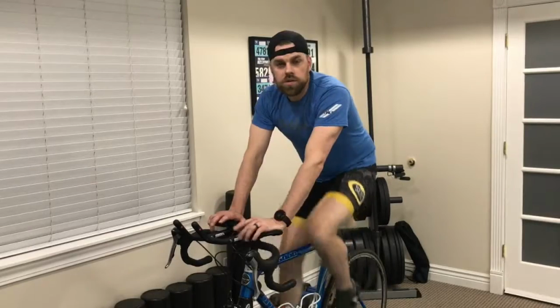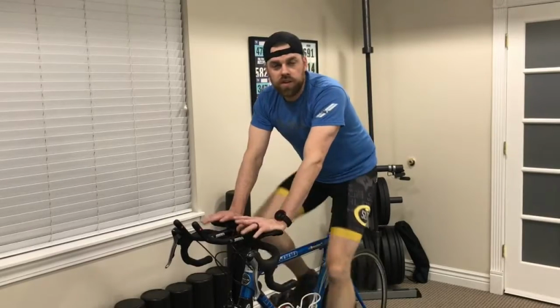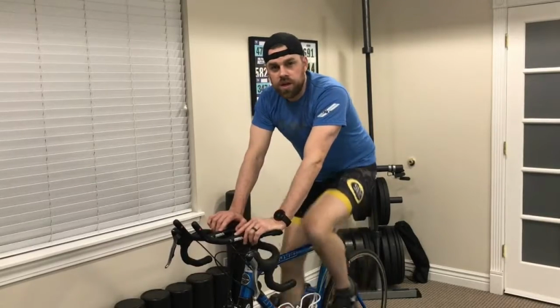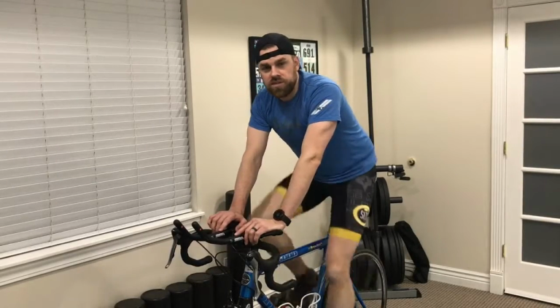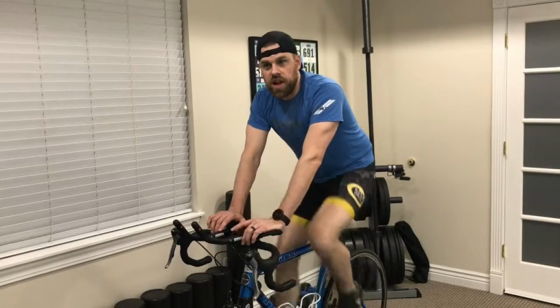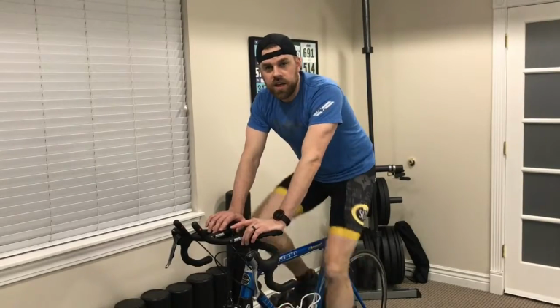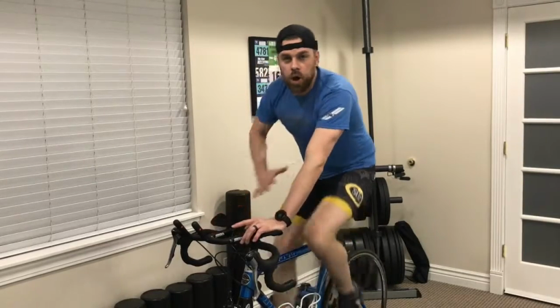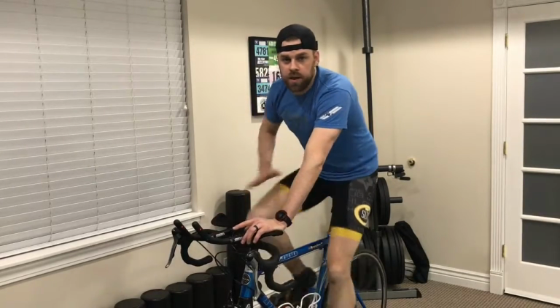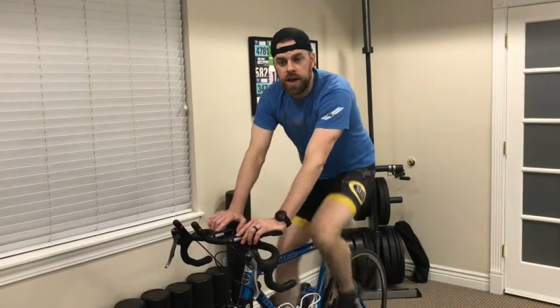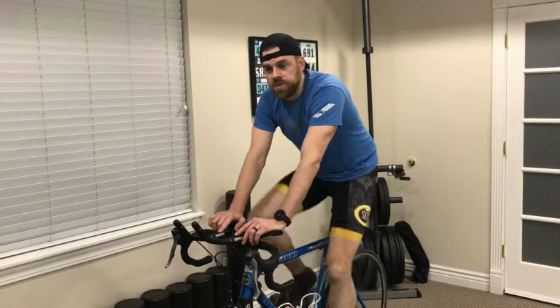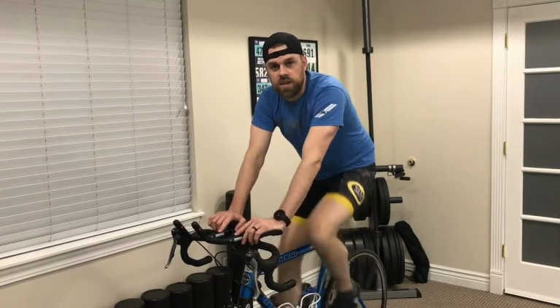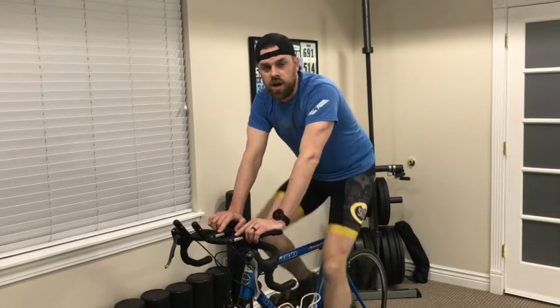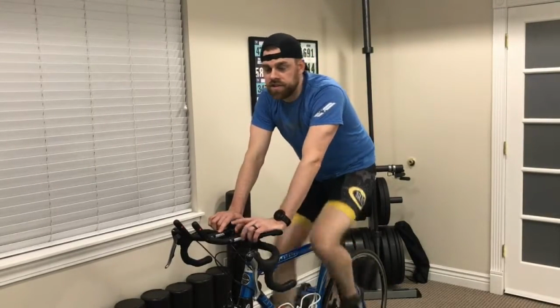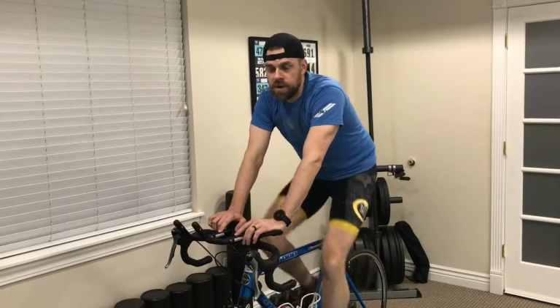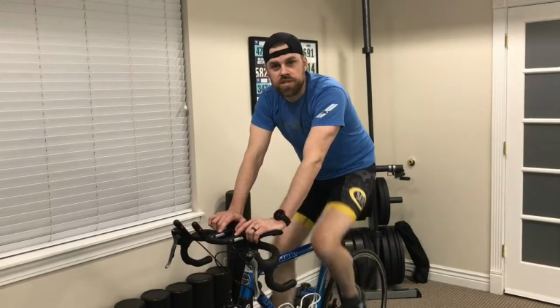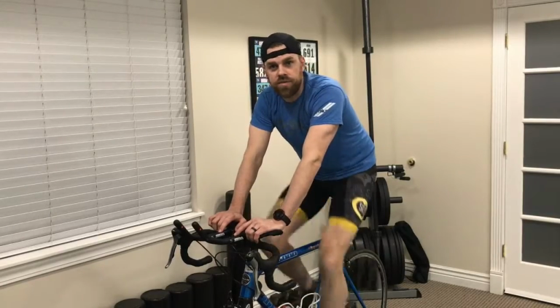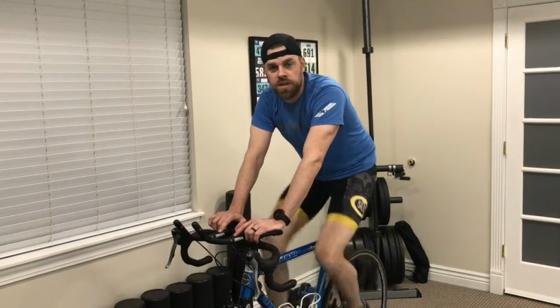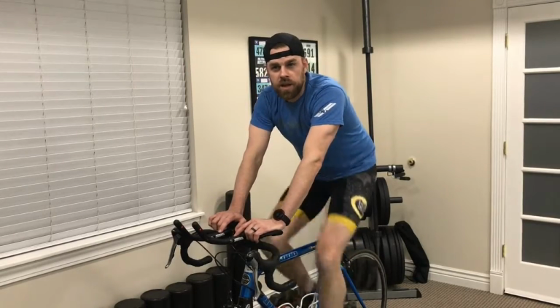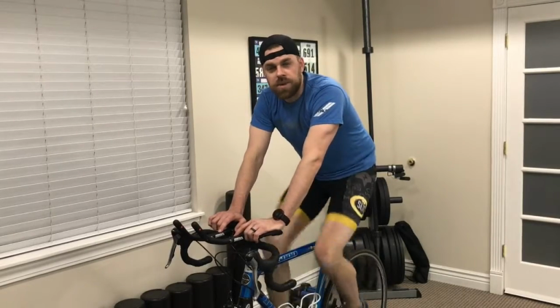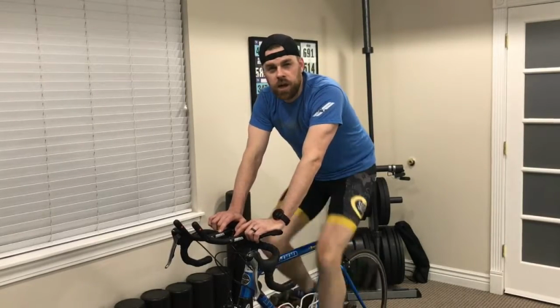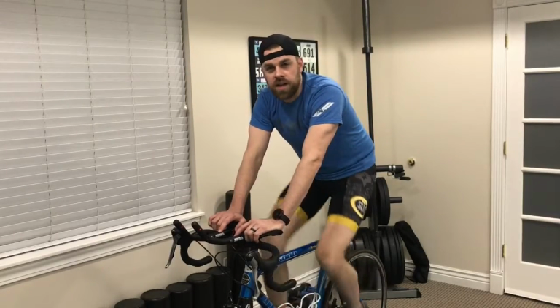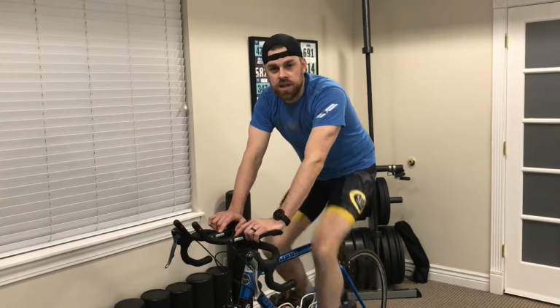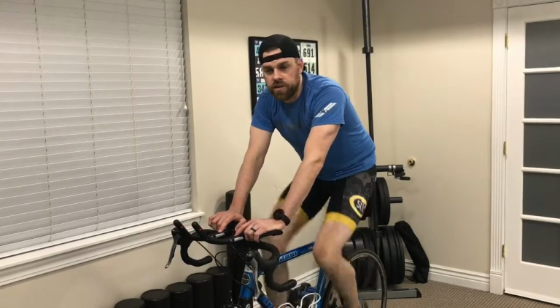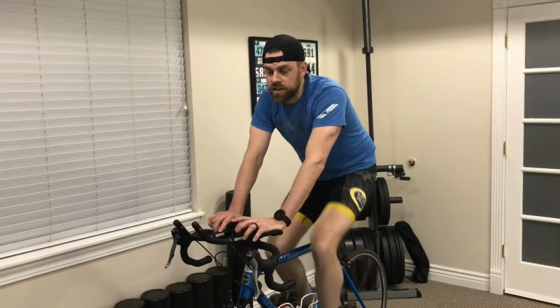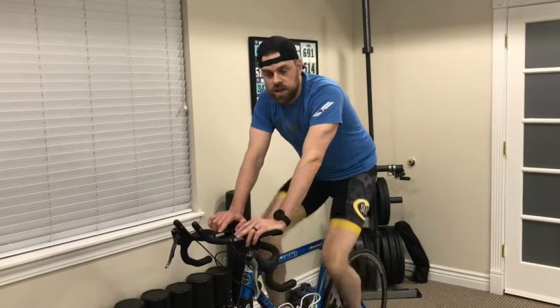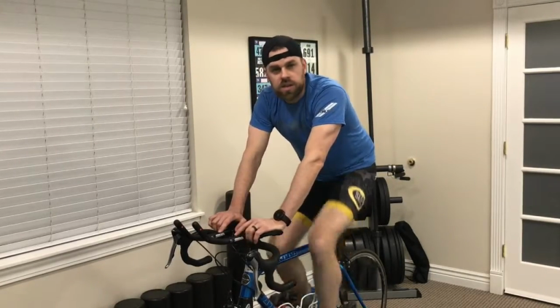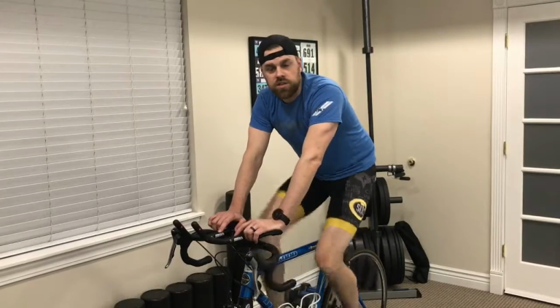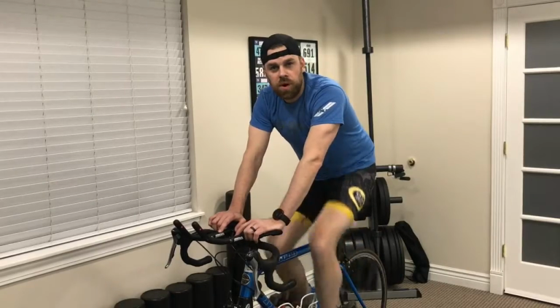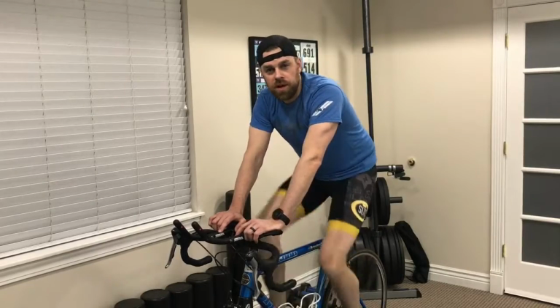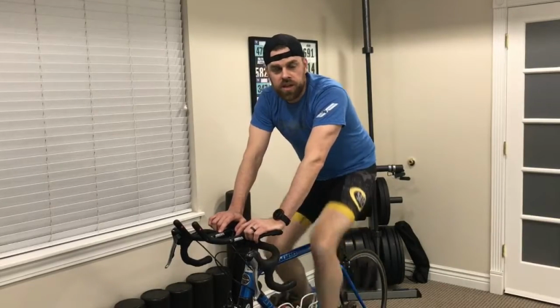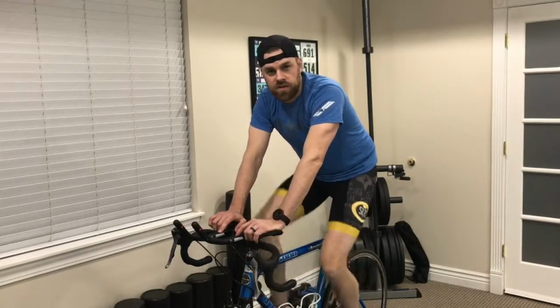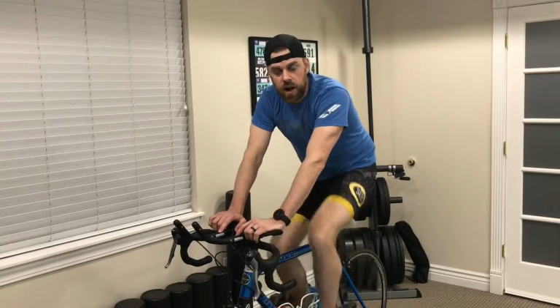I want to talk hip flexors today — getting them open. We see this a lot in the office, it manifests in a lot of different ways, but some of the common ailments that I see in endurance athletes, this is usually part of the puzzle that needs to get figured out.